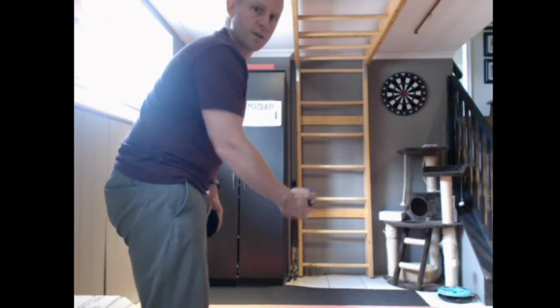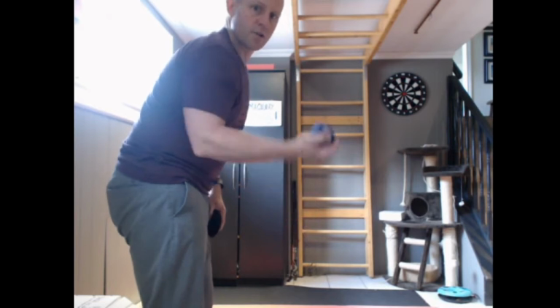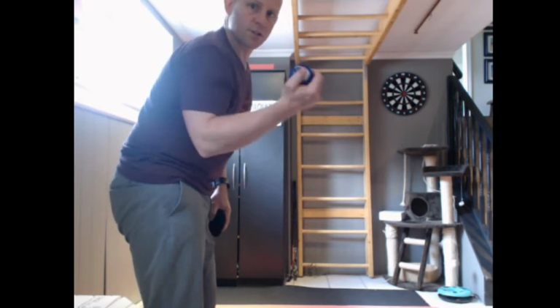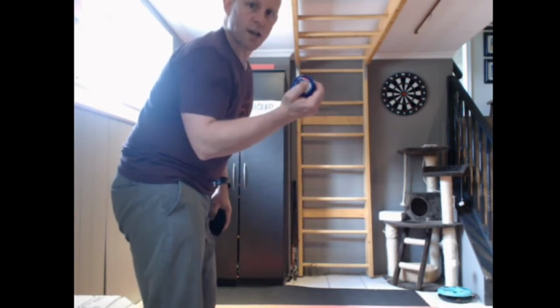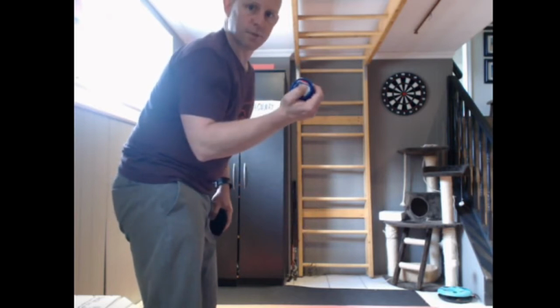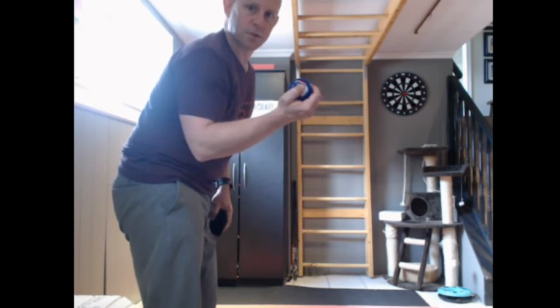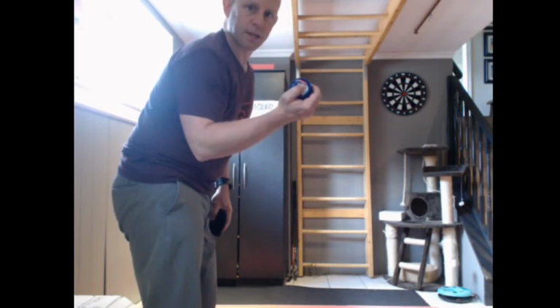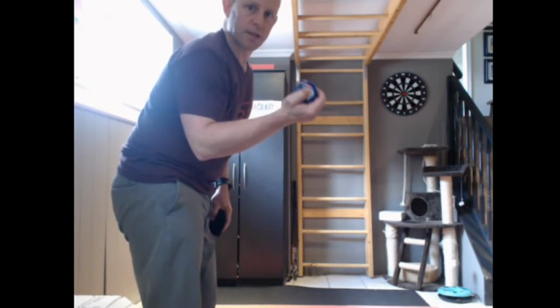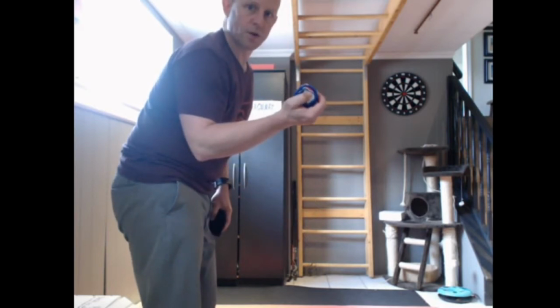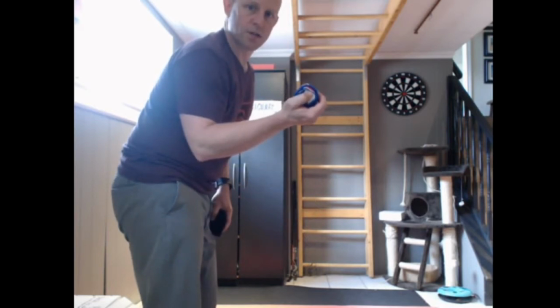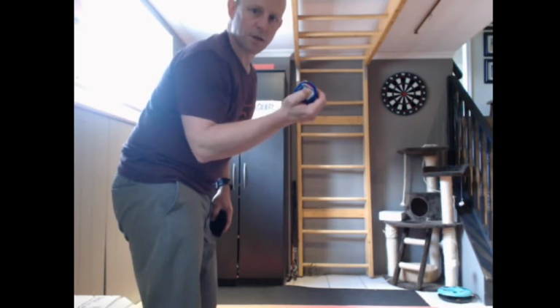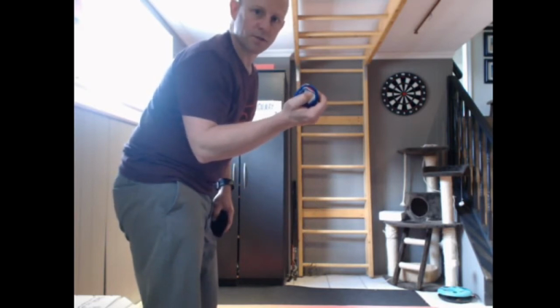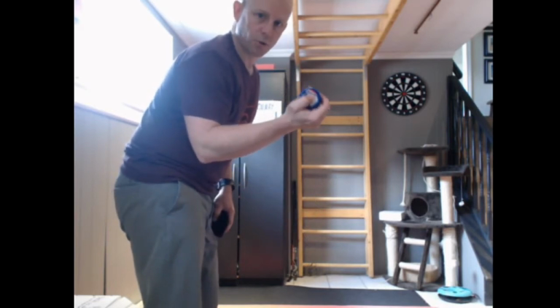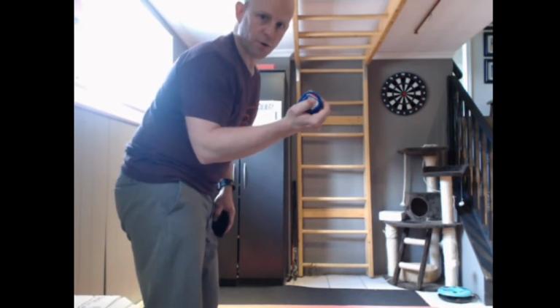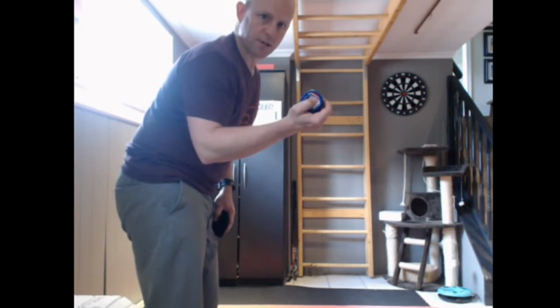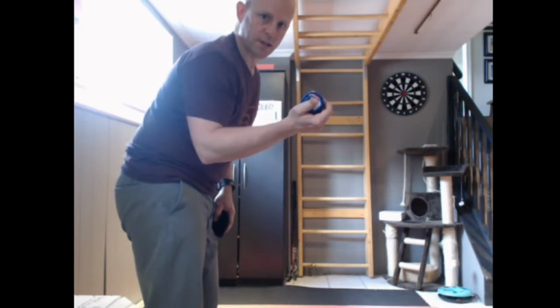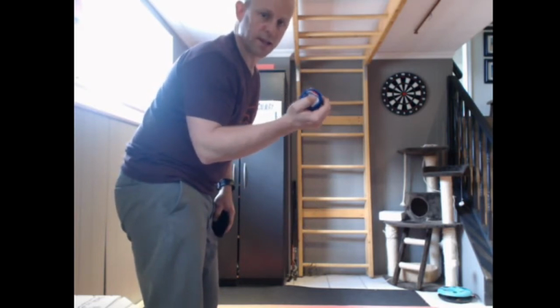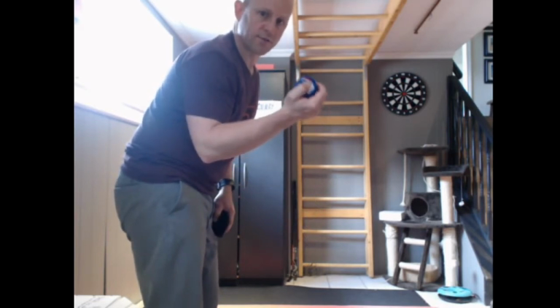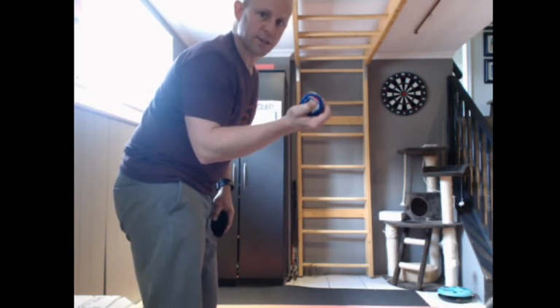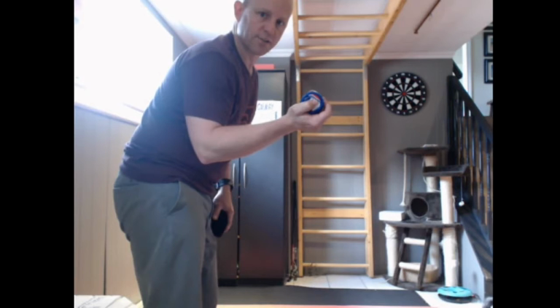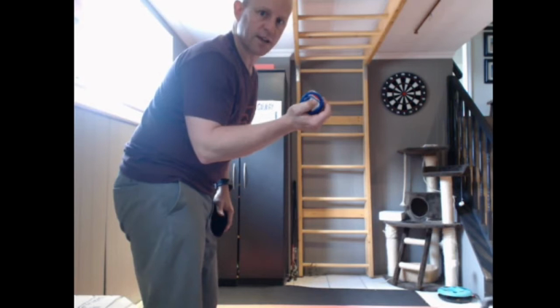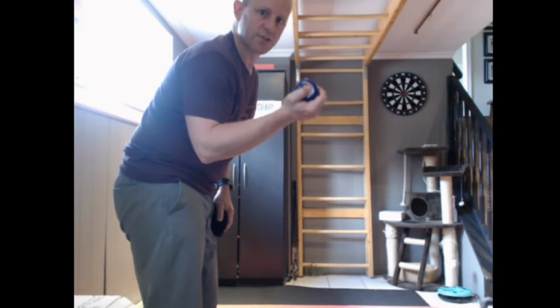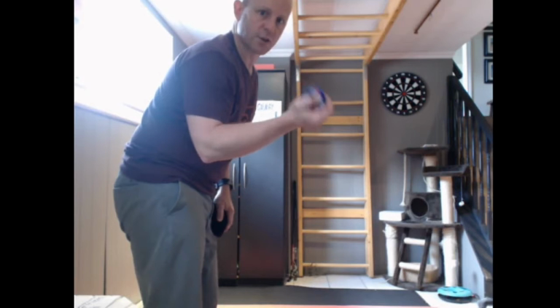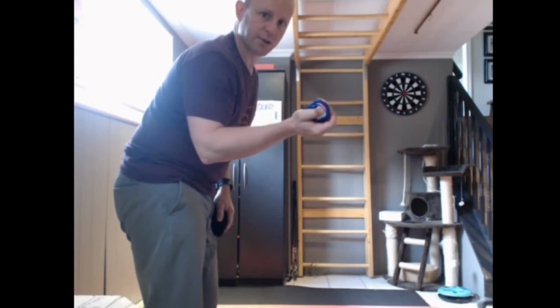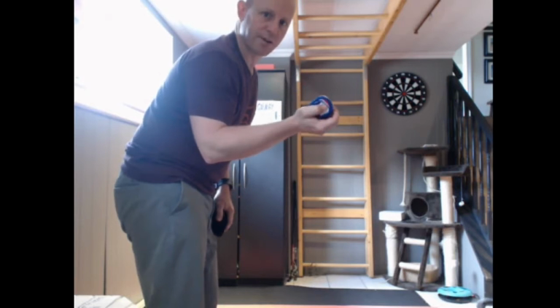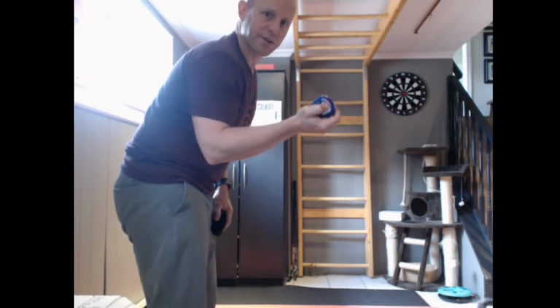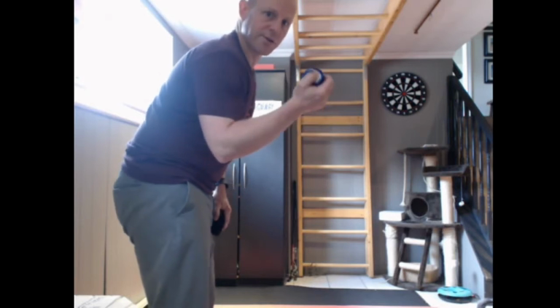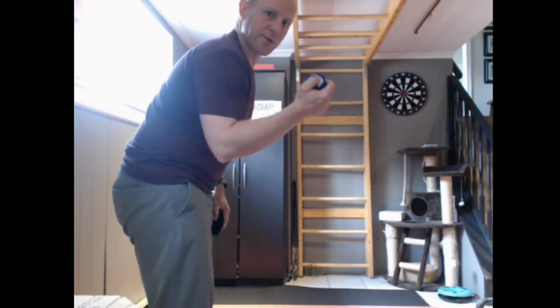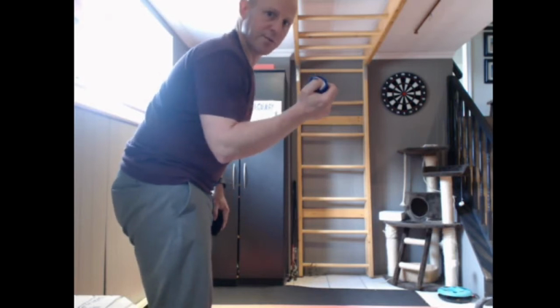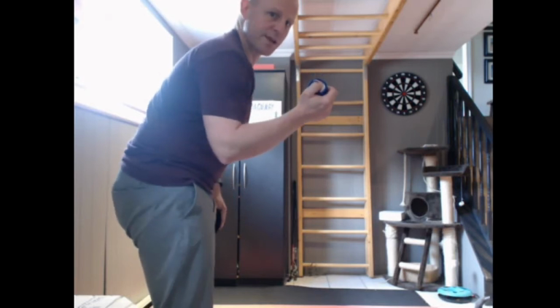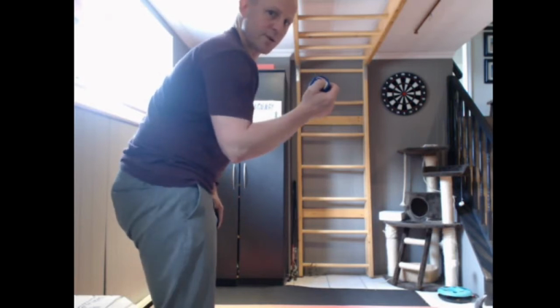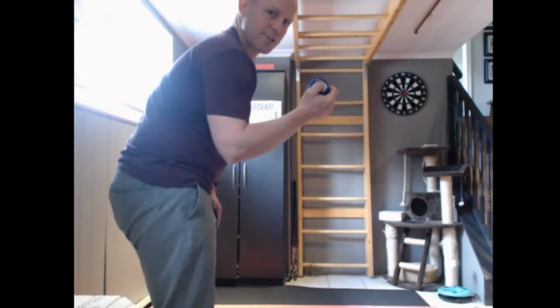We're using socks because we're playing indoors because of the polar vortex today. It's freezing outside and there's snow on the ground, so we're playing indoor bocce.